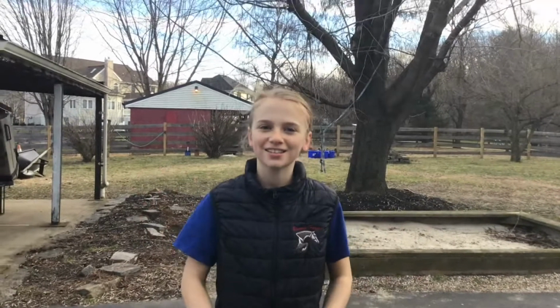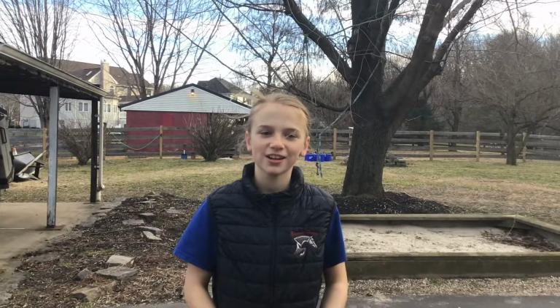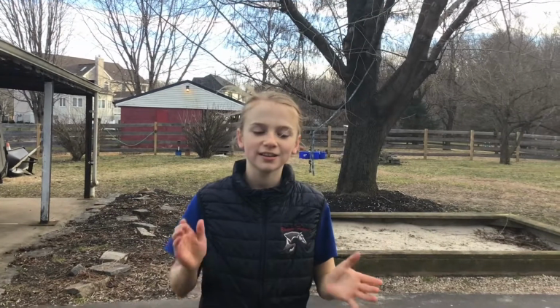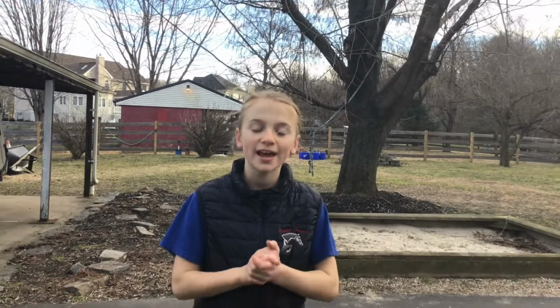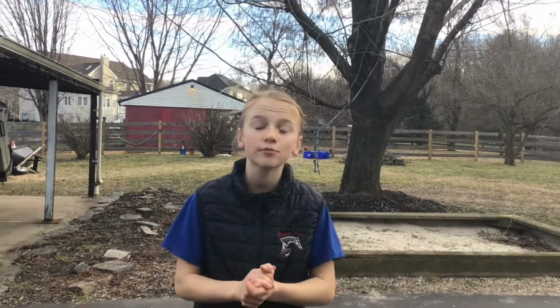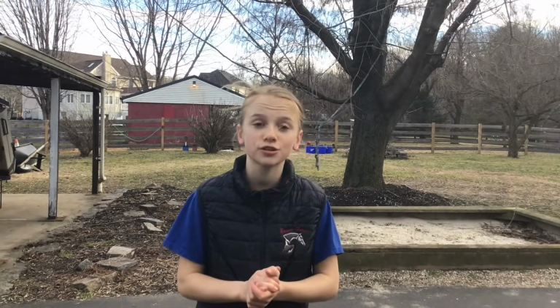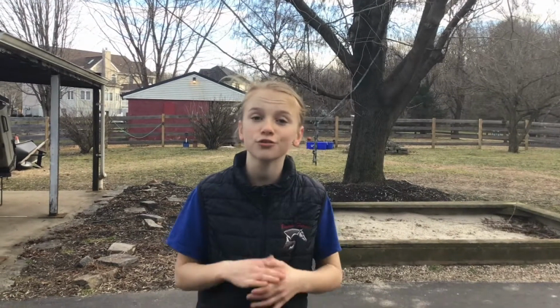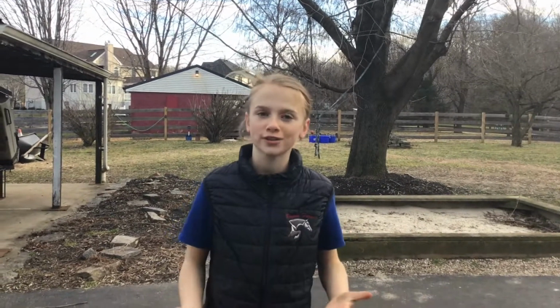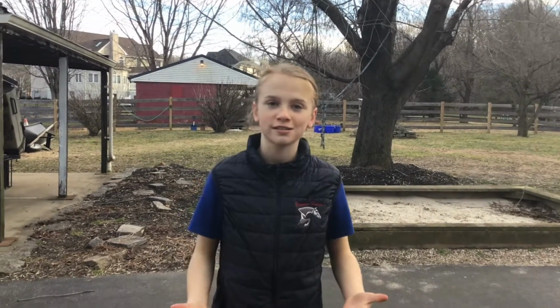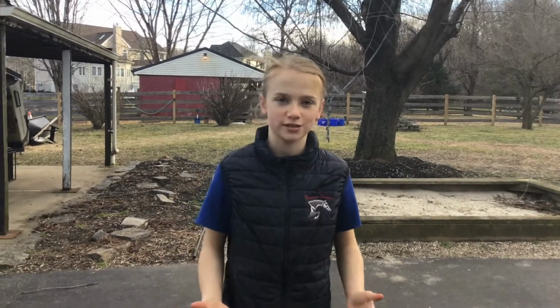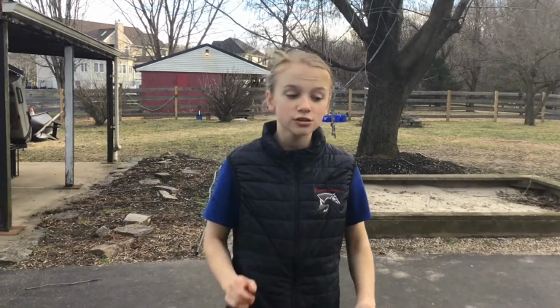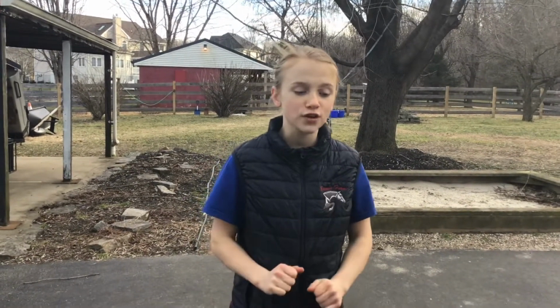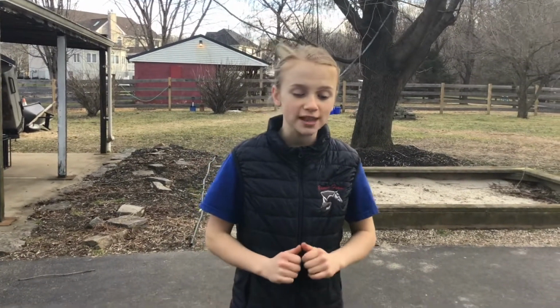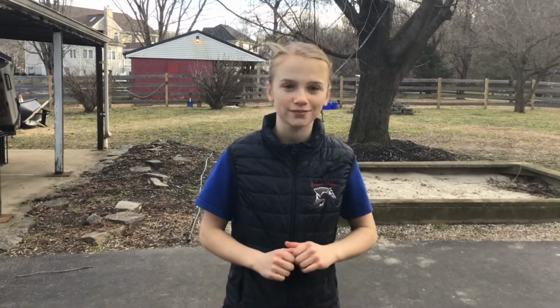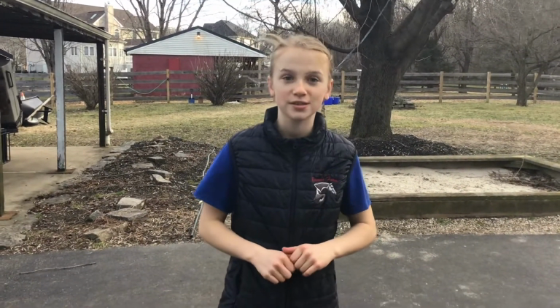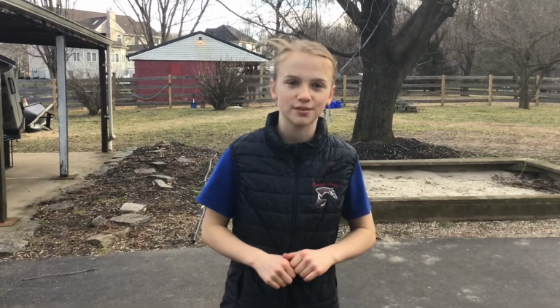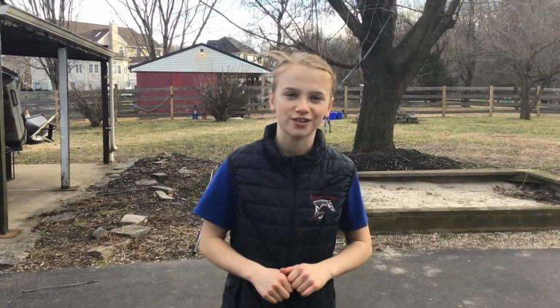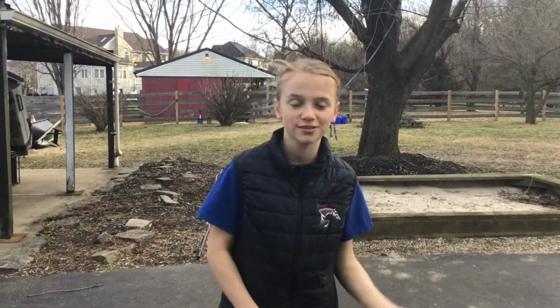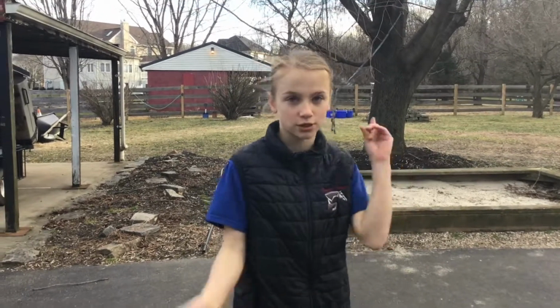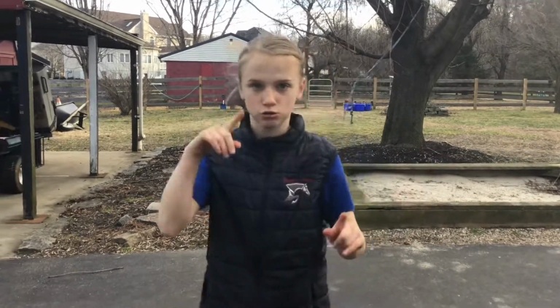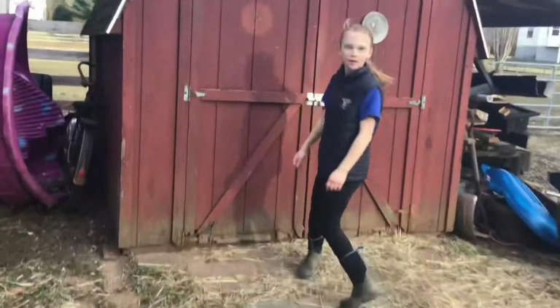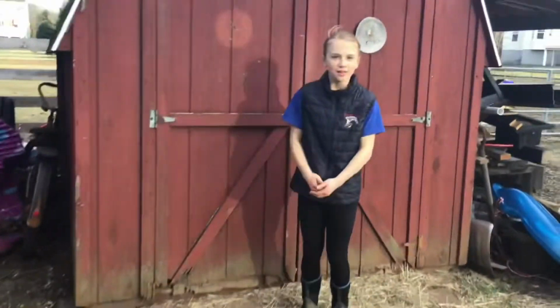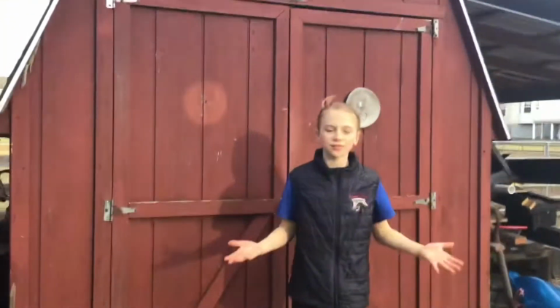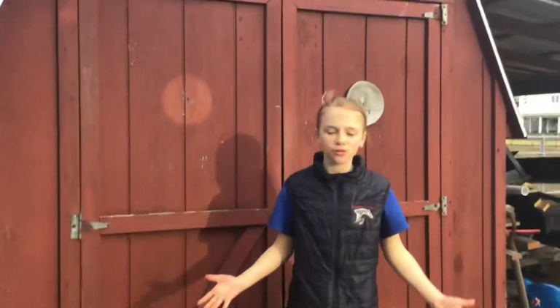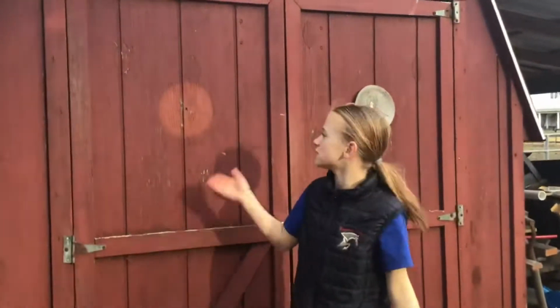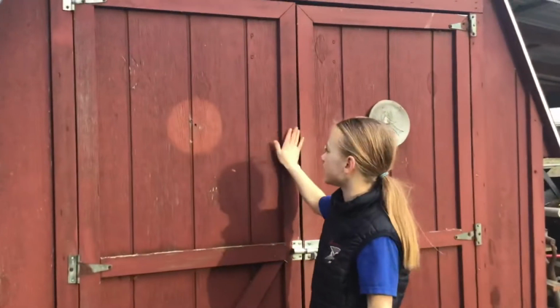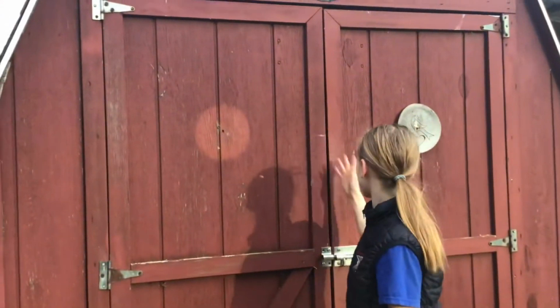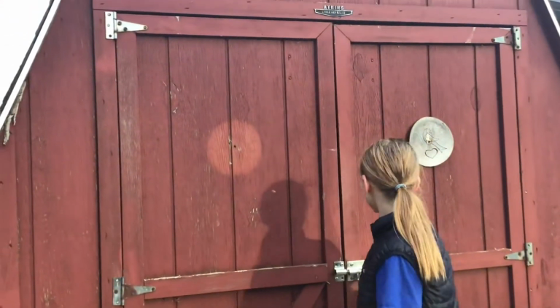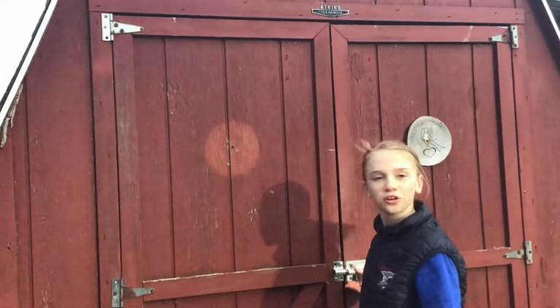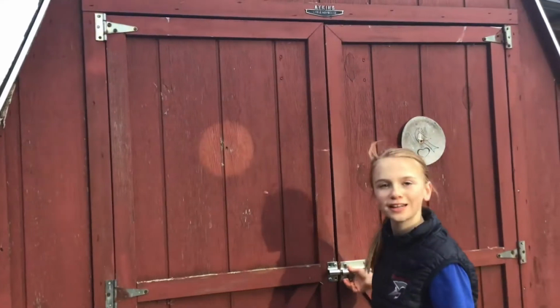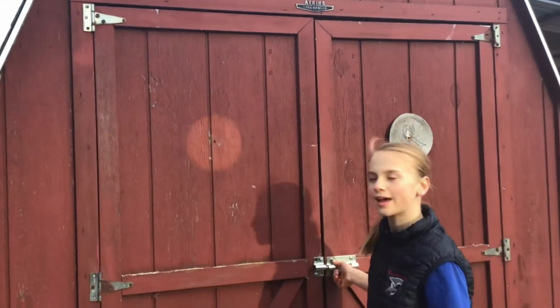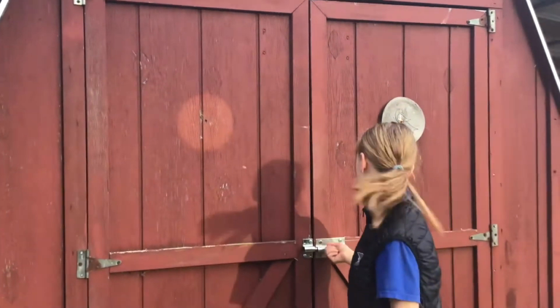This is Scarlett here again and today I'm going to be showing you the horse's night routine. So the first thing that we have to do is give them their grain, so let's get to it. This is the horse's feed shed and we keep their grain and hay in here.